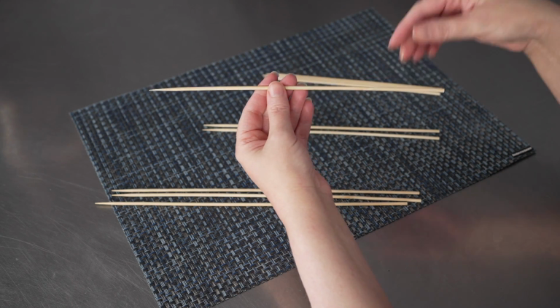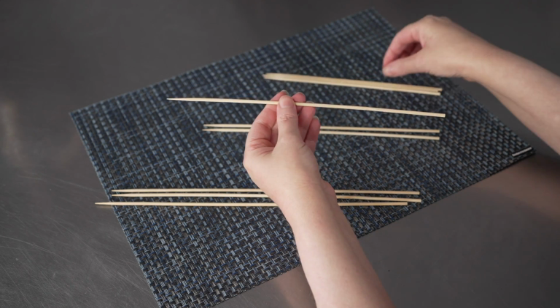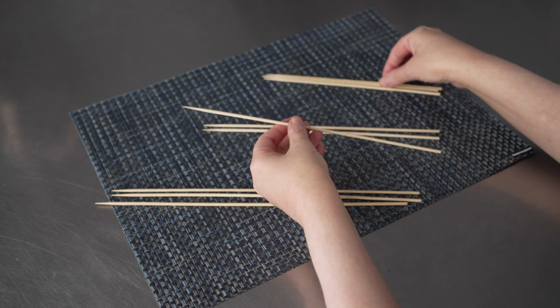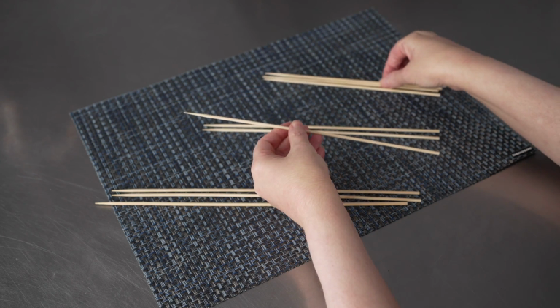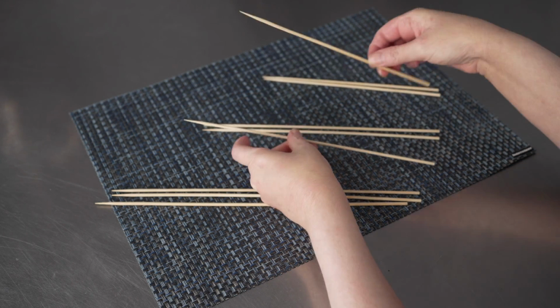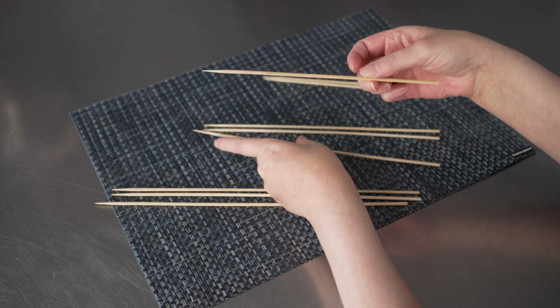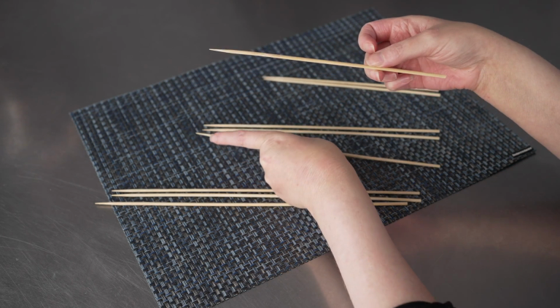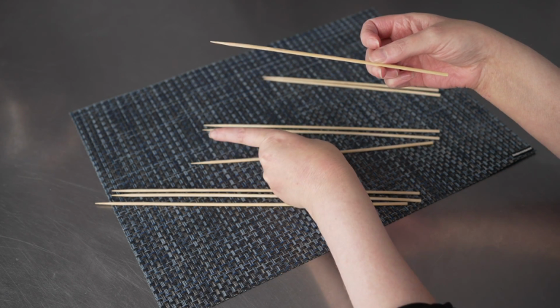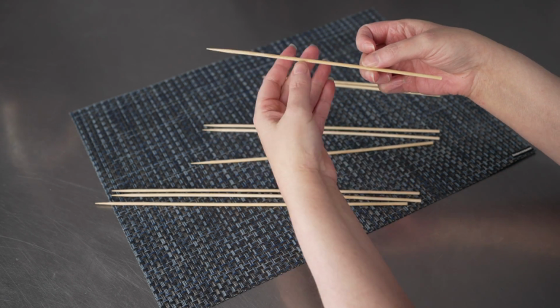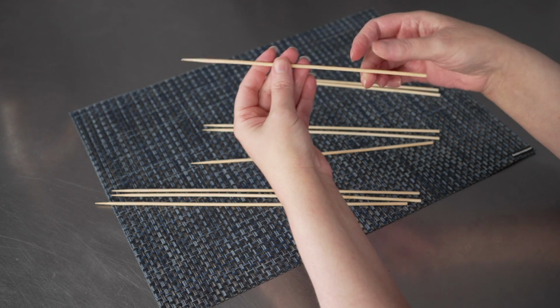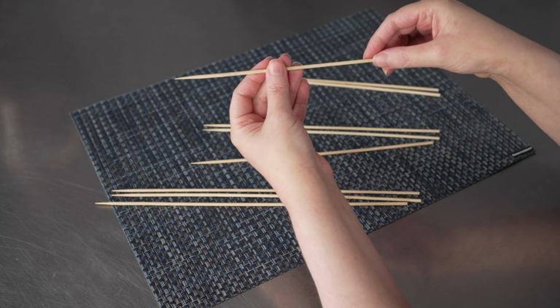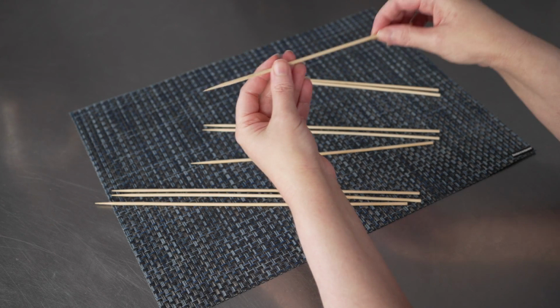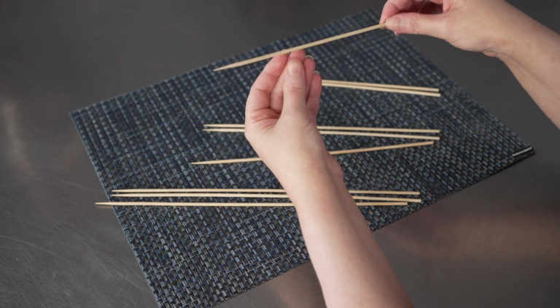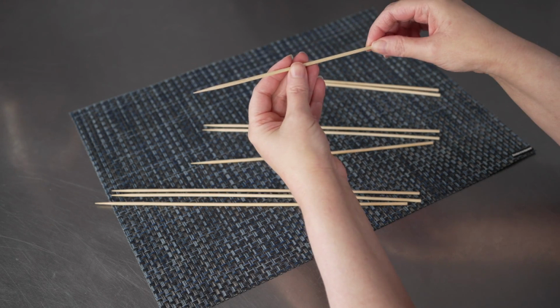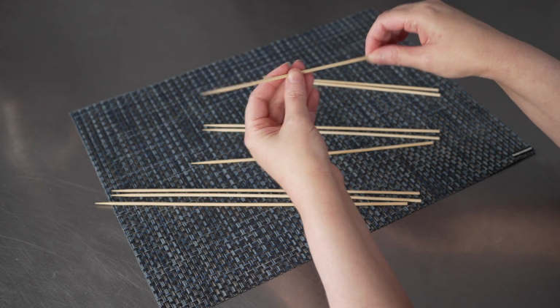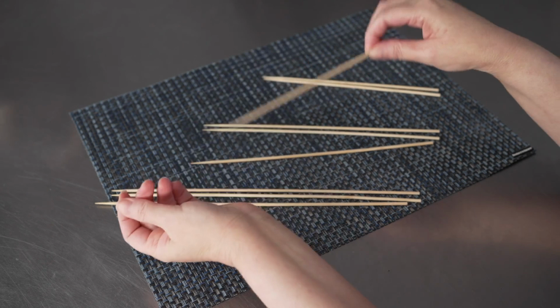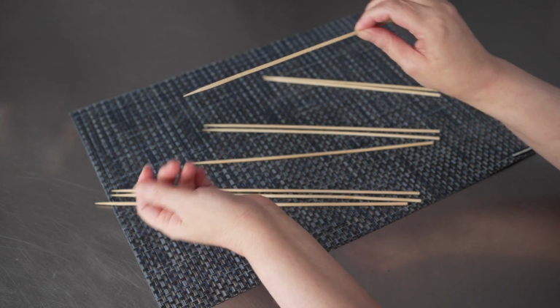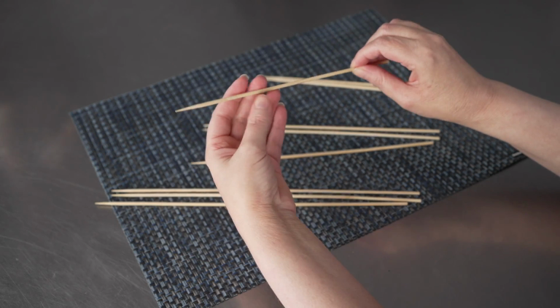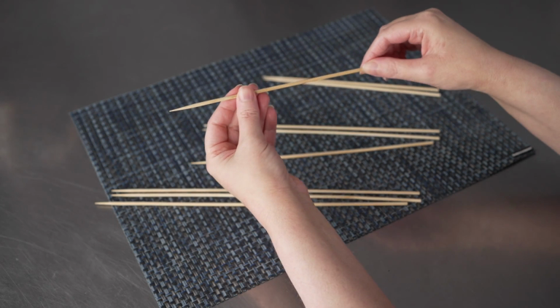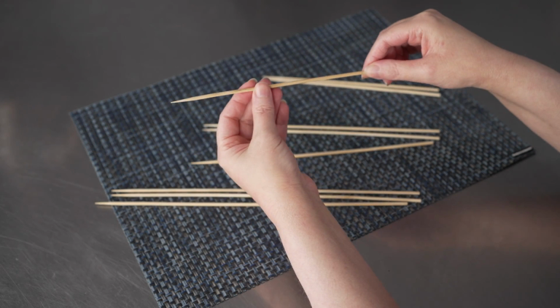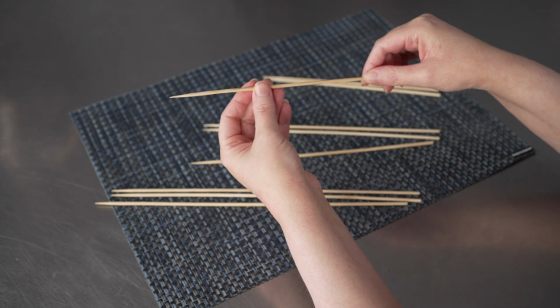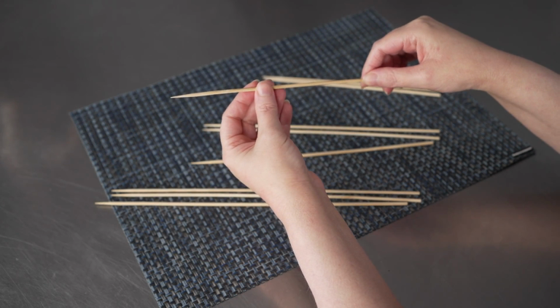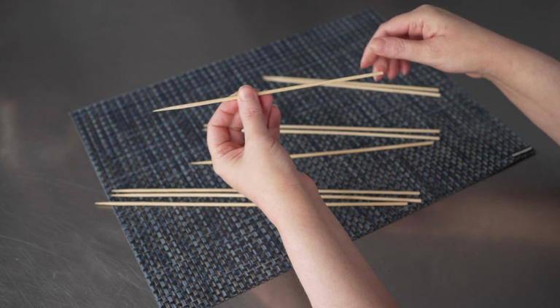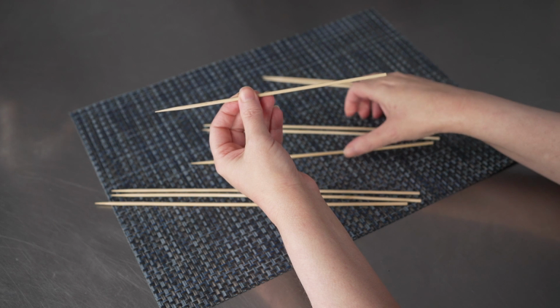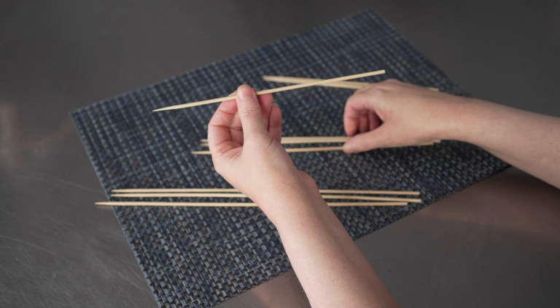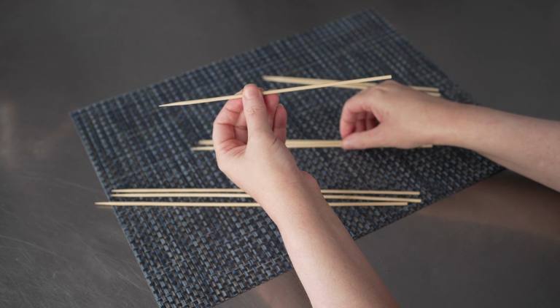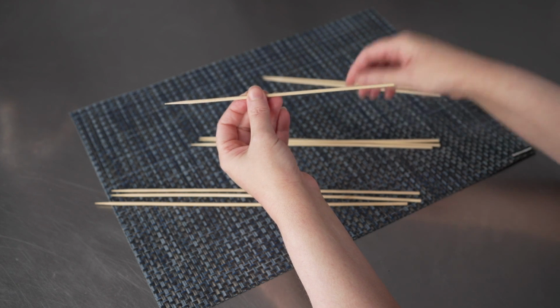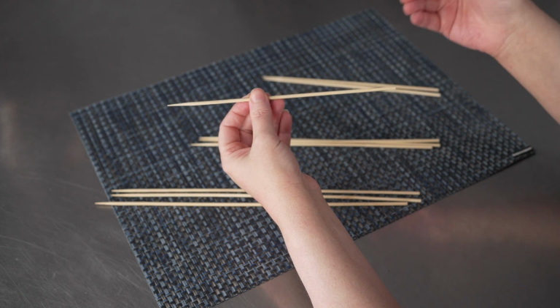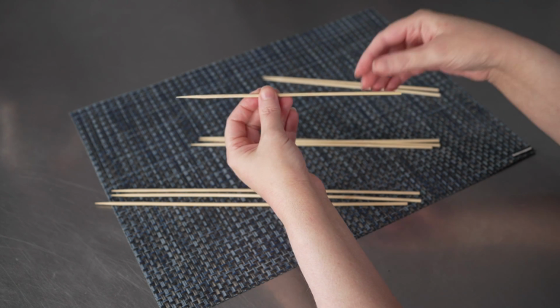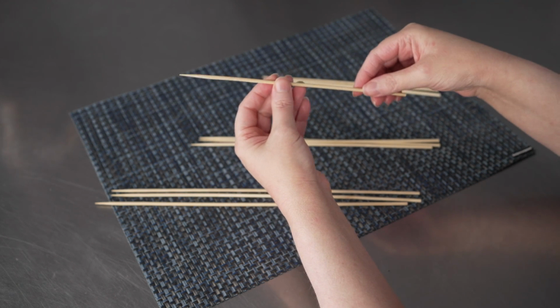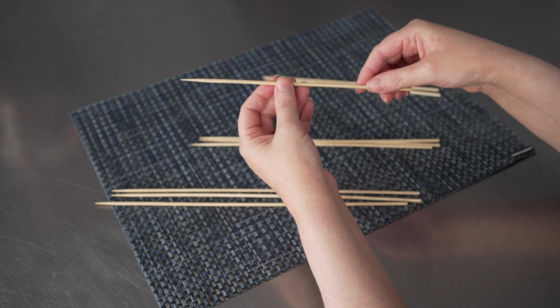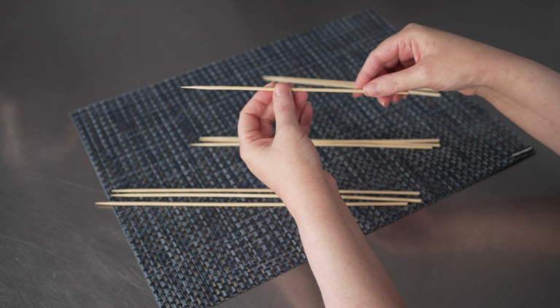They're also great for drink garnishes if you want to use the smaller ones. You can prep those ahead of time and have them ready to place on top of a signature cocktail, speeding up your service. They're even great as supports for cakes.